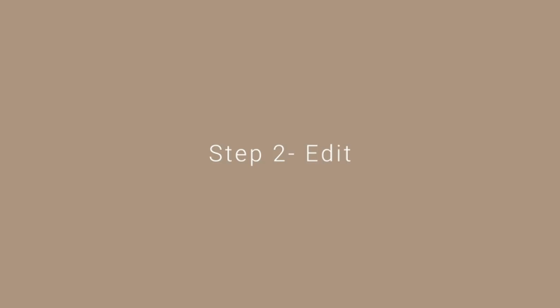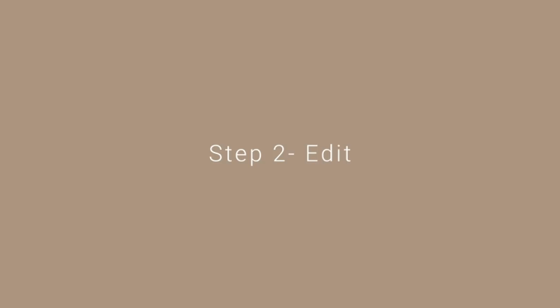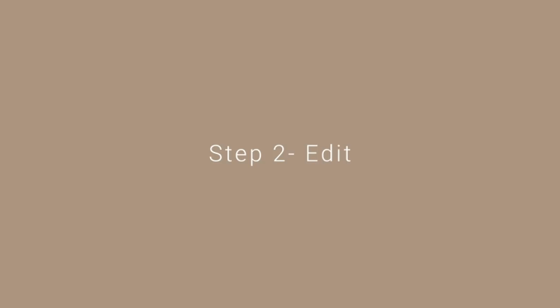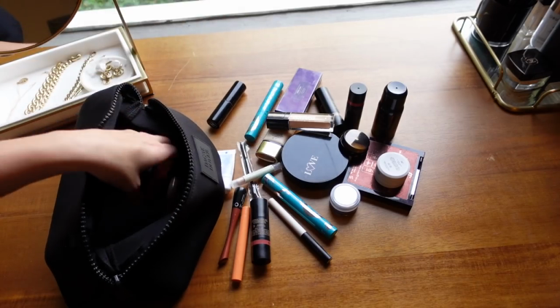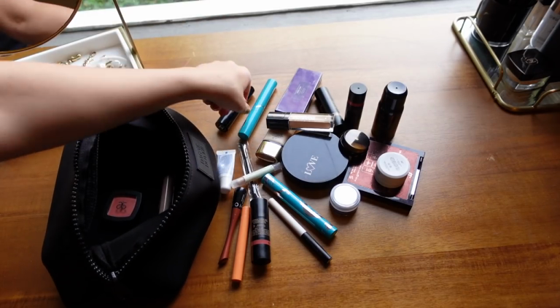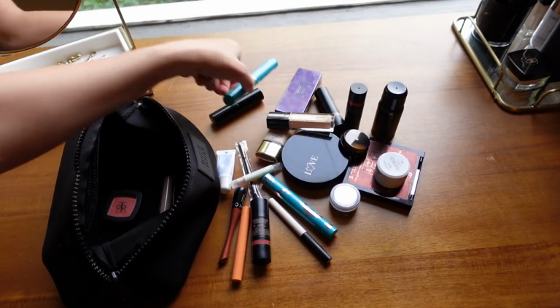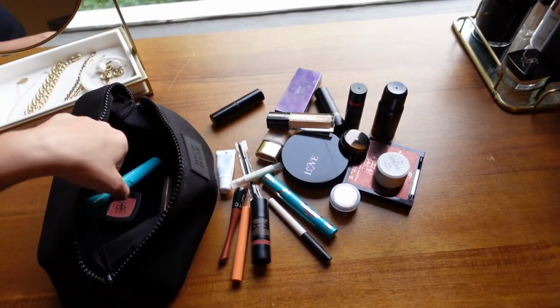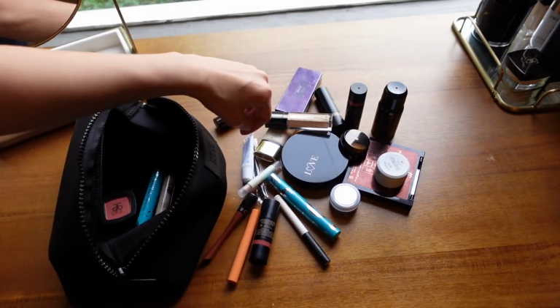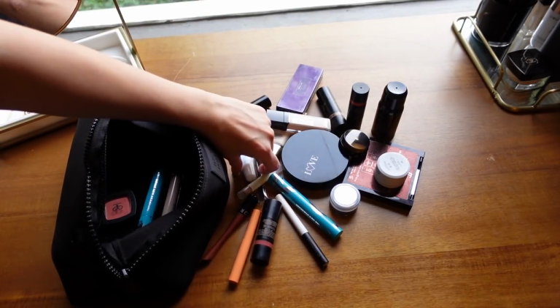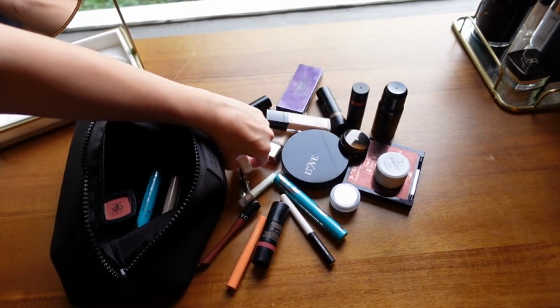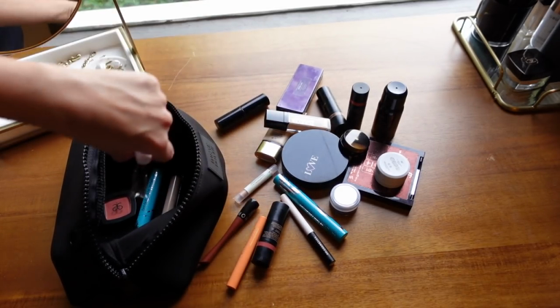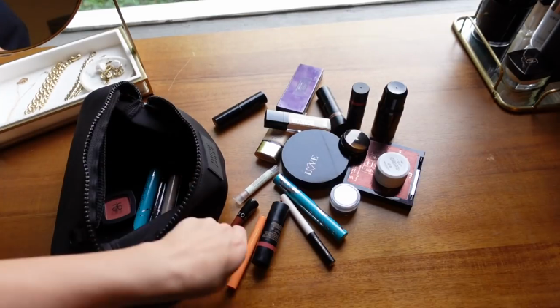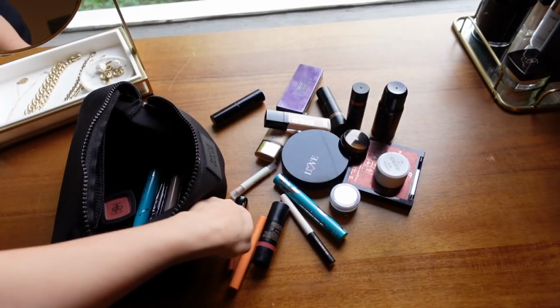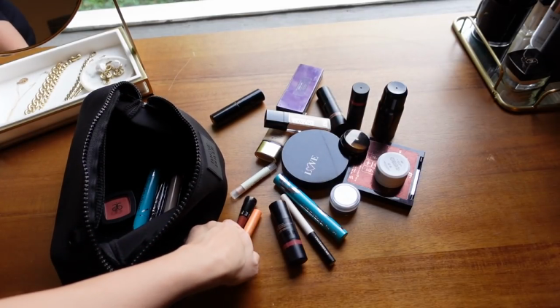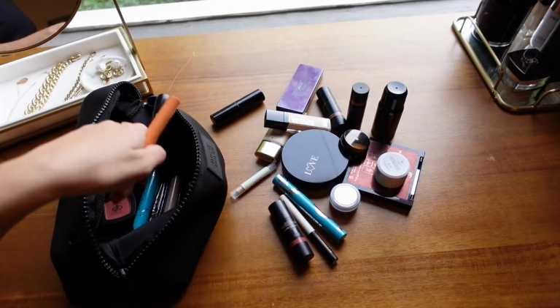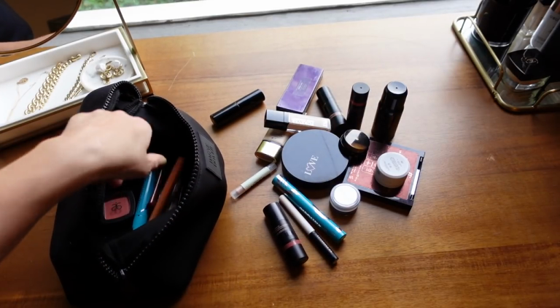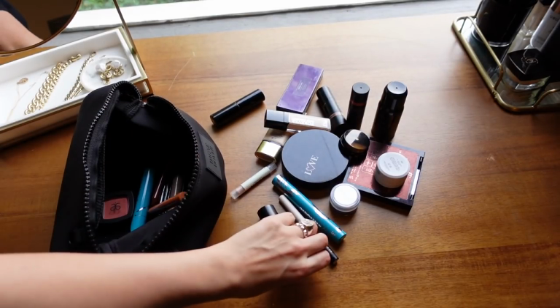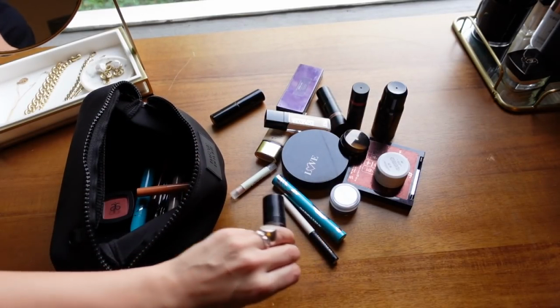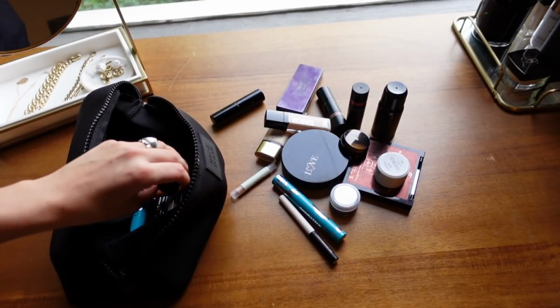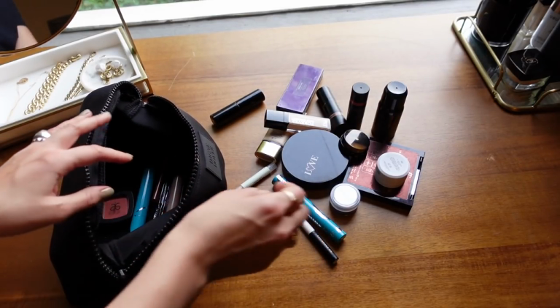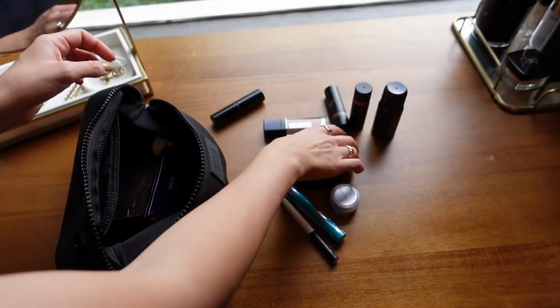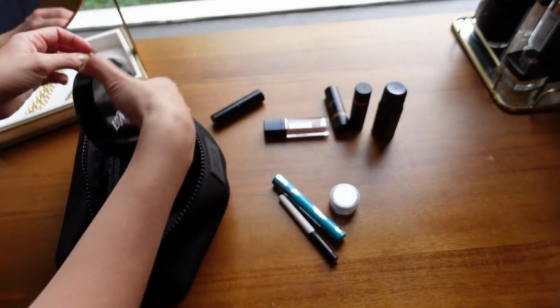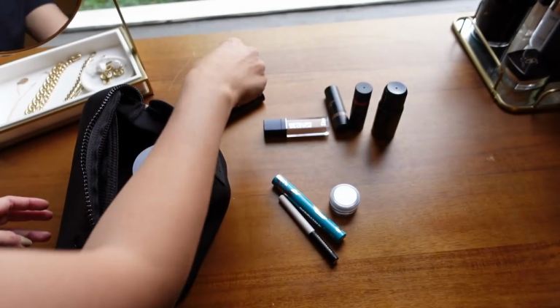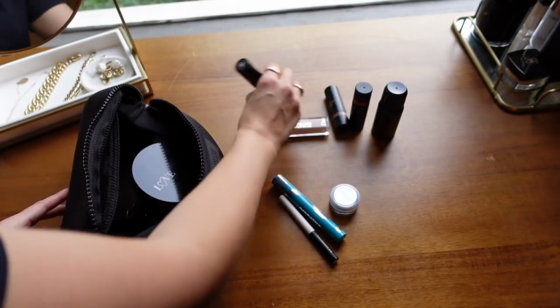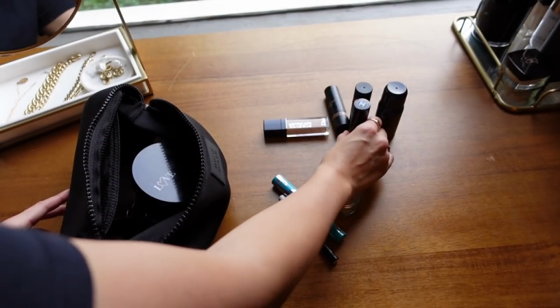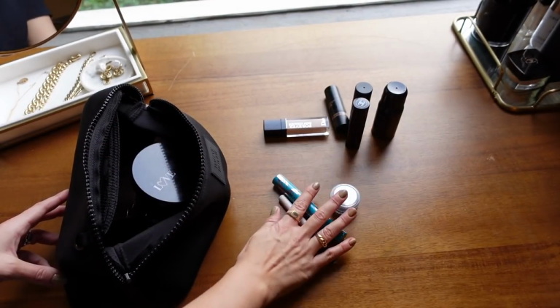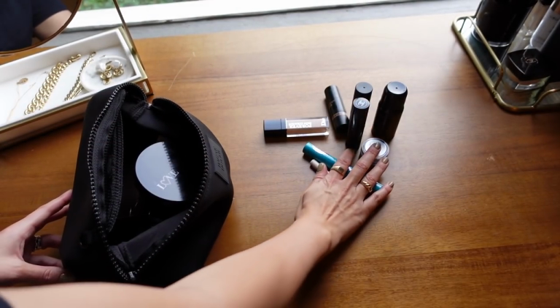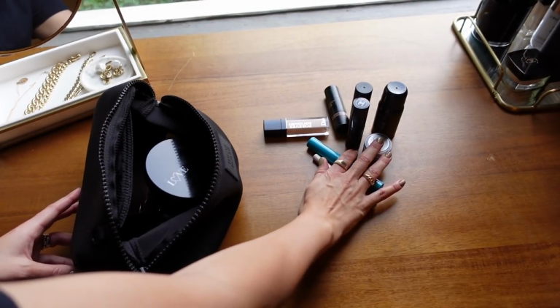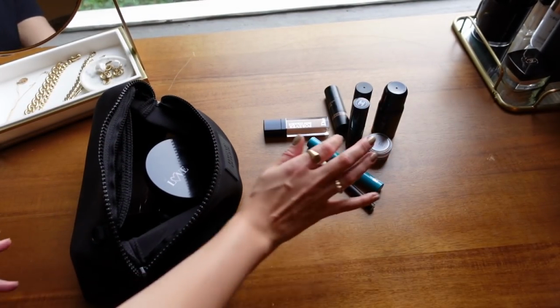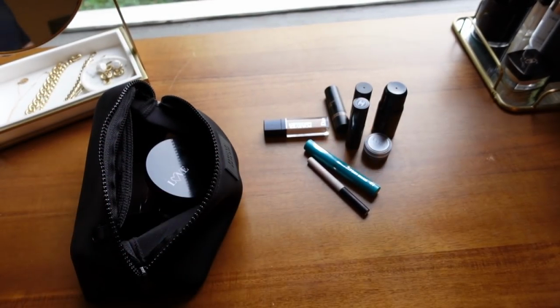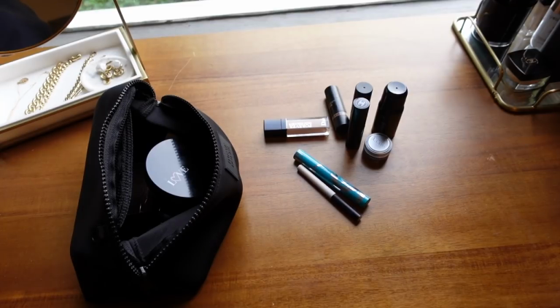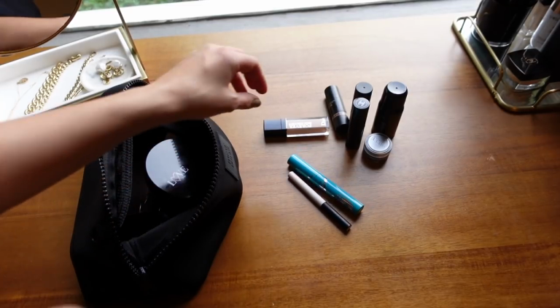The next step is to edit your products. Separate into piles: the products you reach for every single day, your ride-or-die hero products that you can't live without. Put those into a pile because they are the products we're probably going to use in the palette.